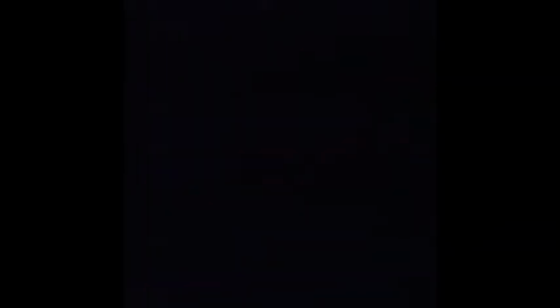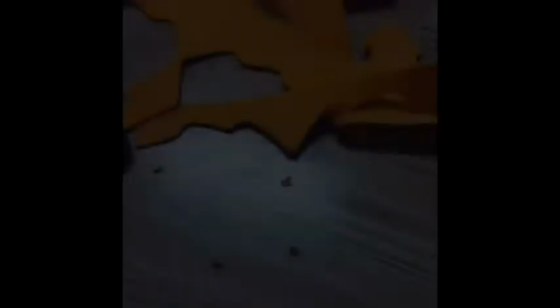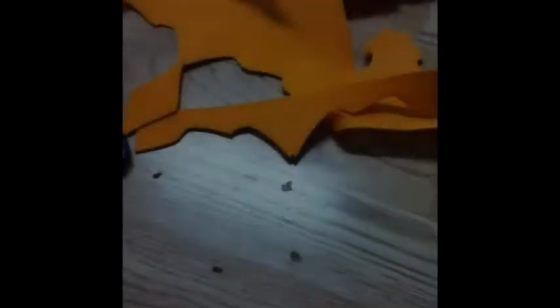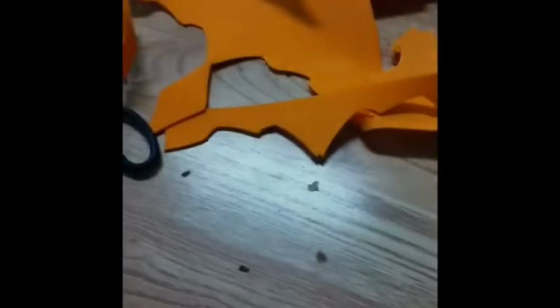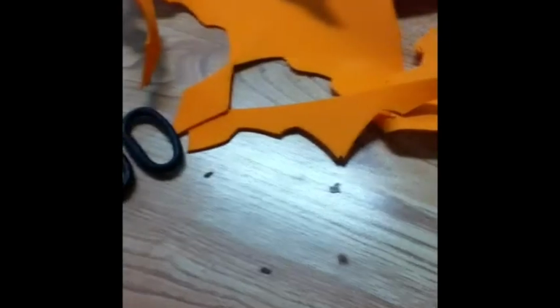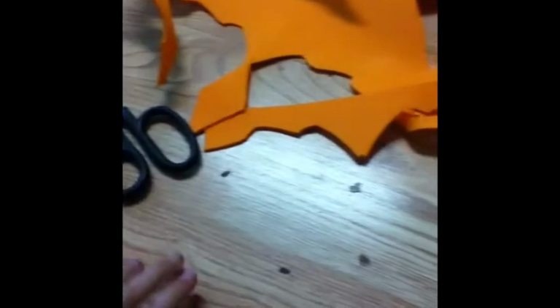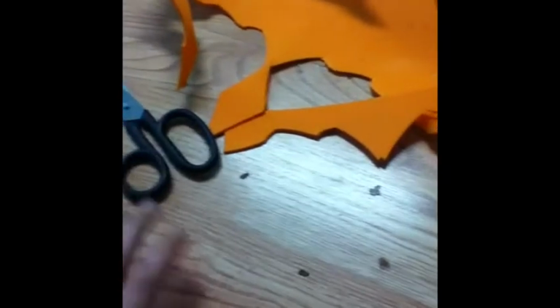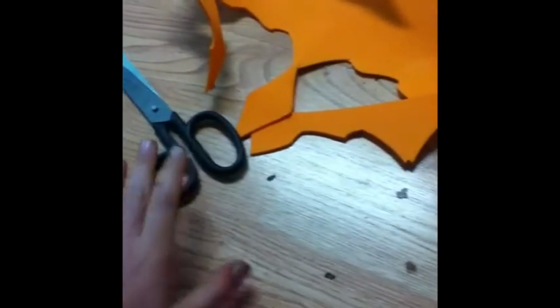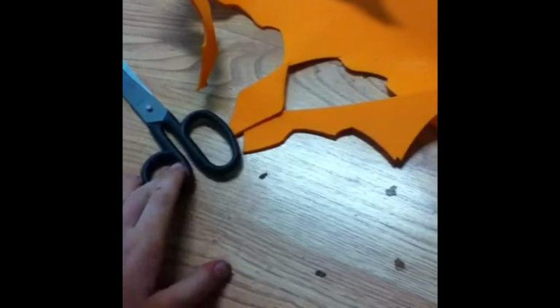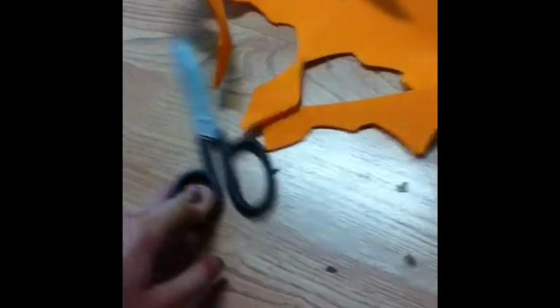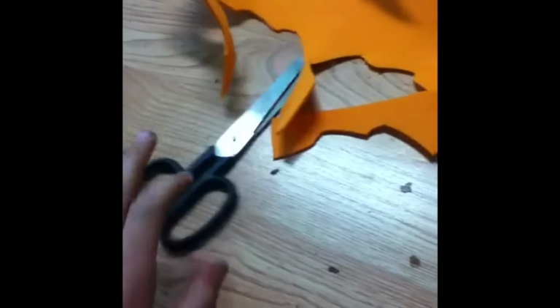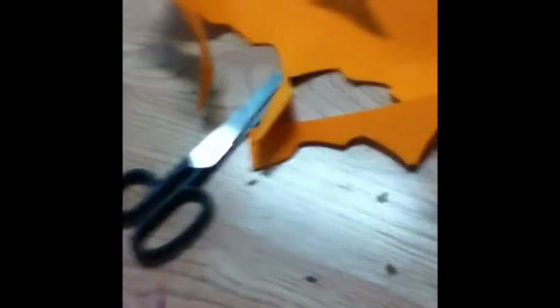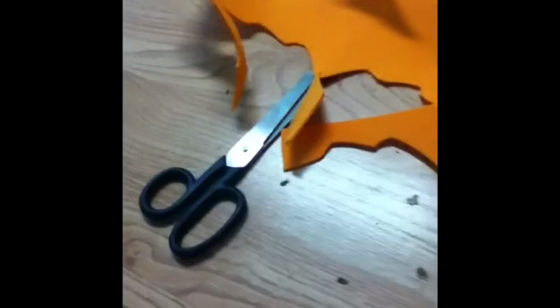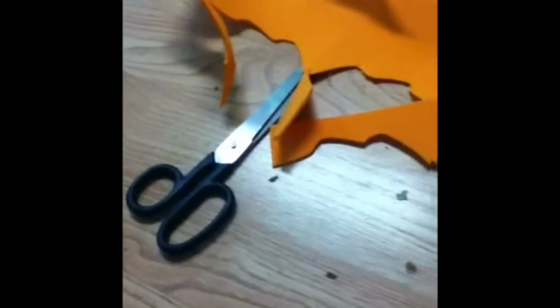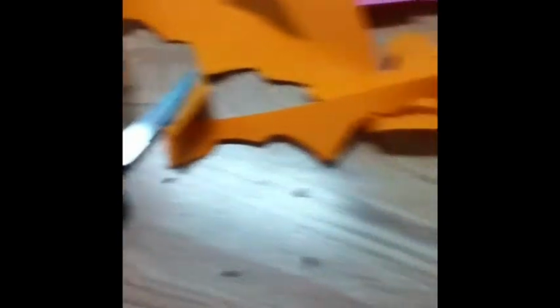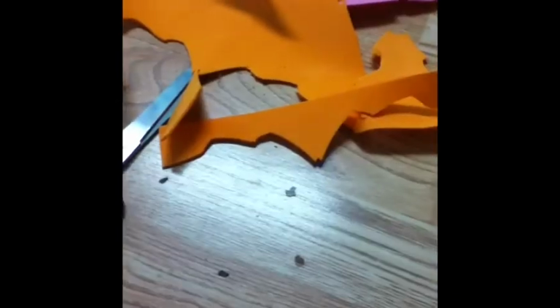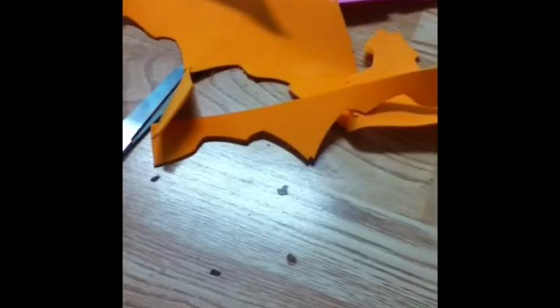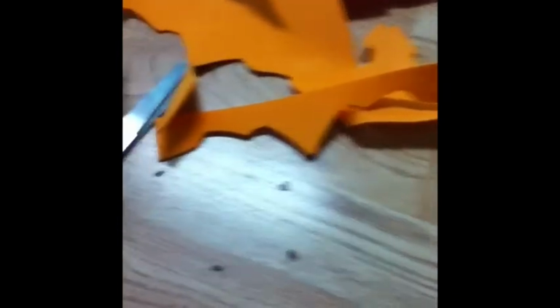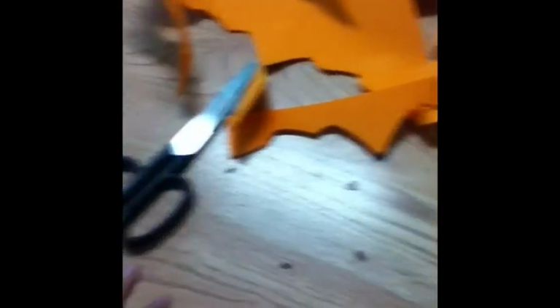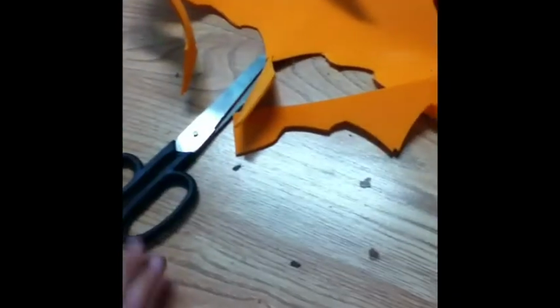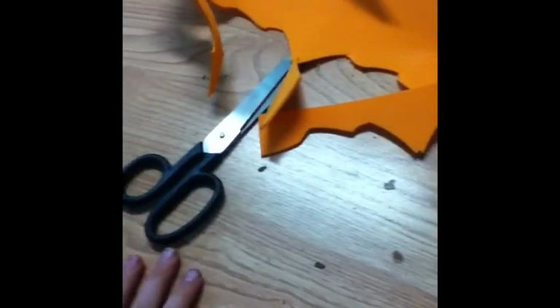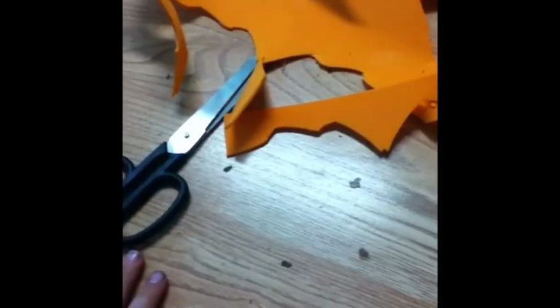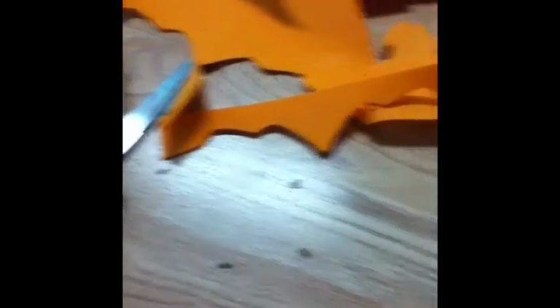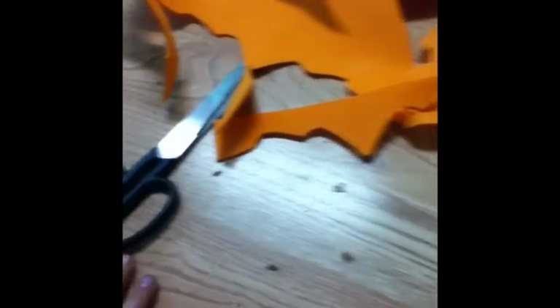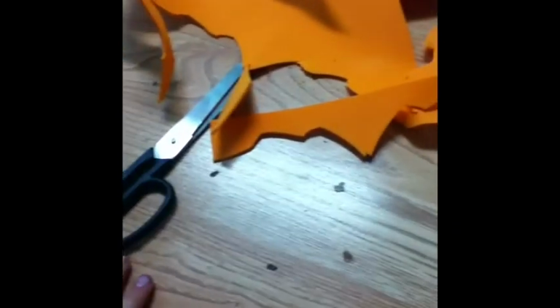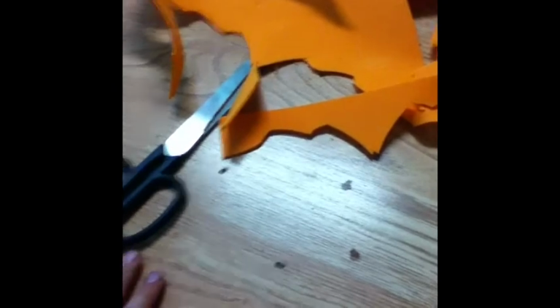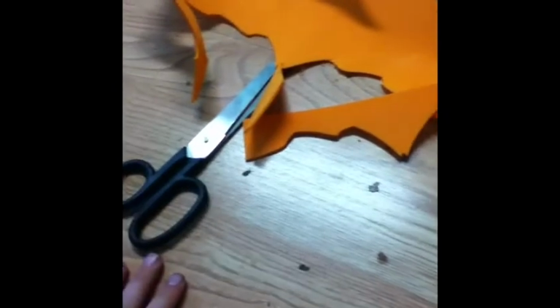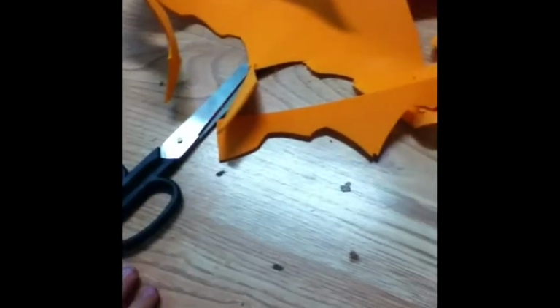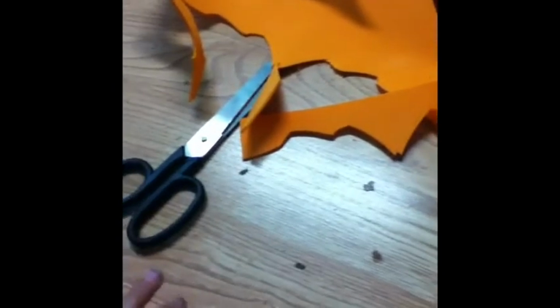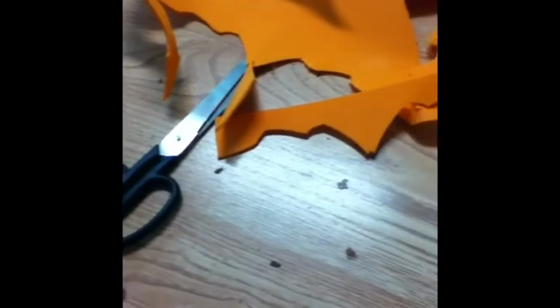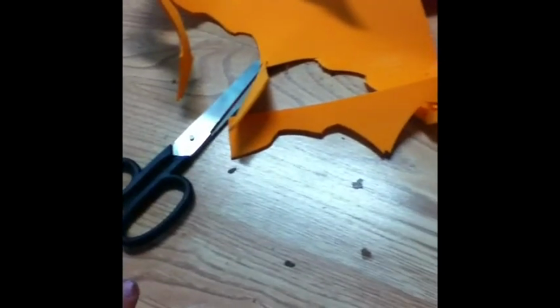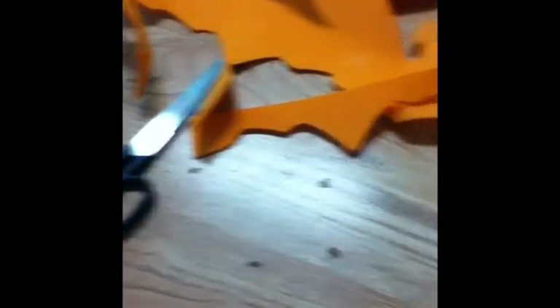I just got a new camera thing. I got an iPod touch and I'm filming on it. So today I'm going to show you how to make a popsicle for your doll.